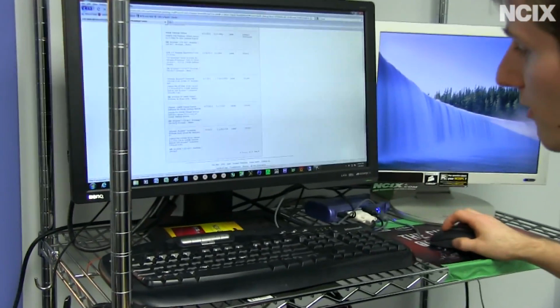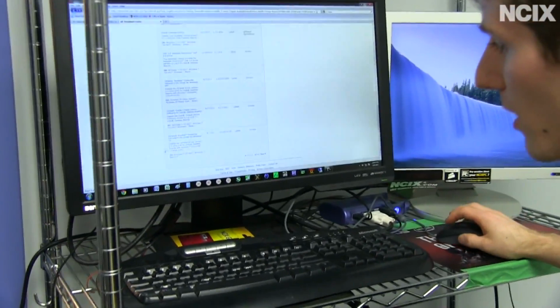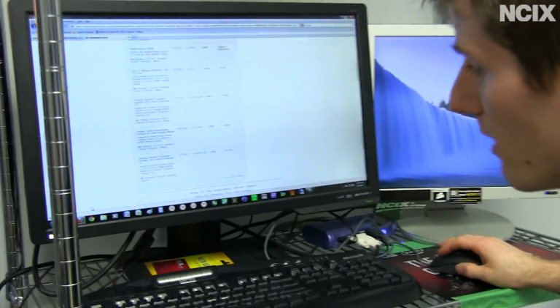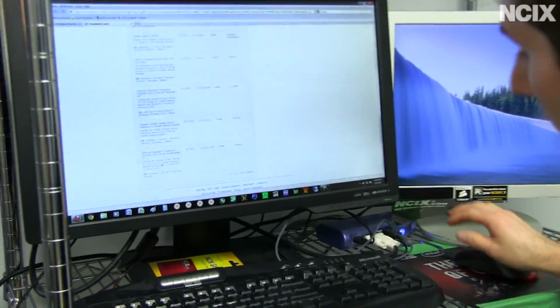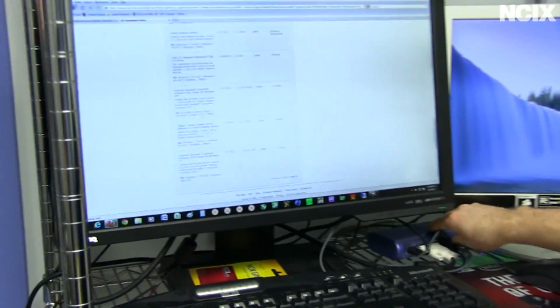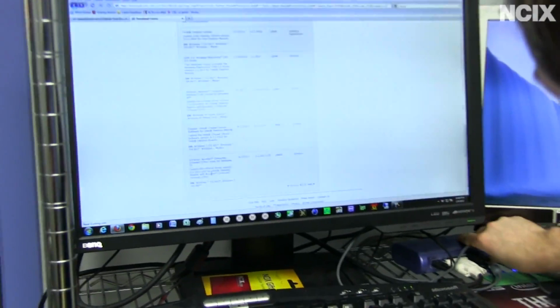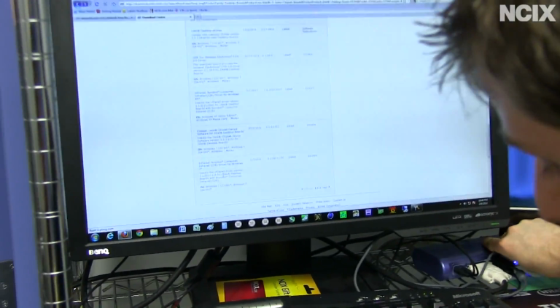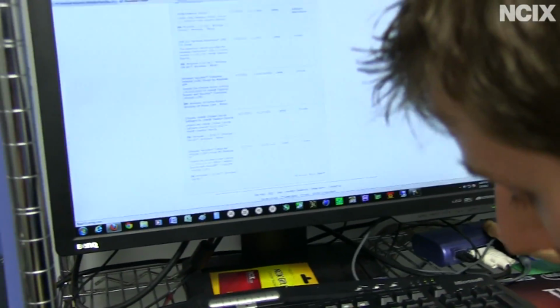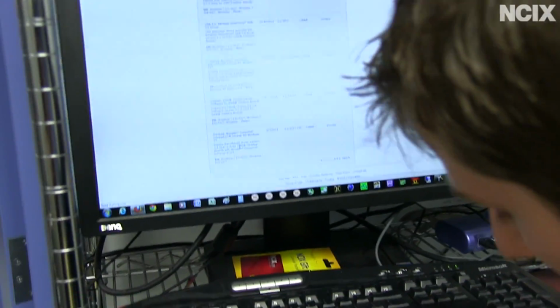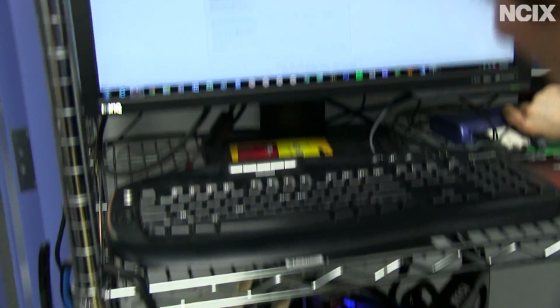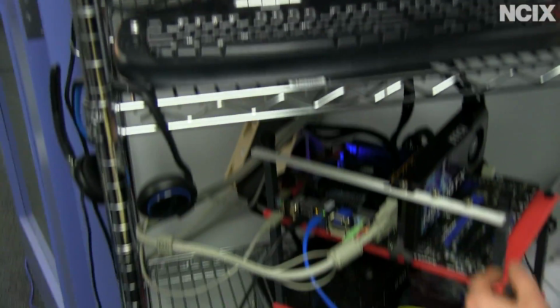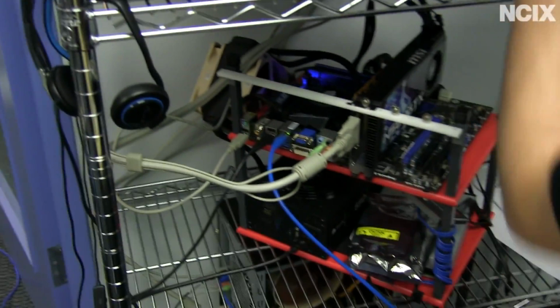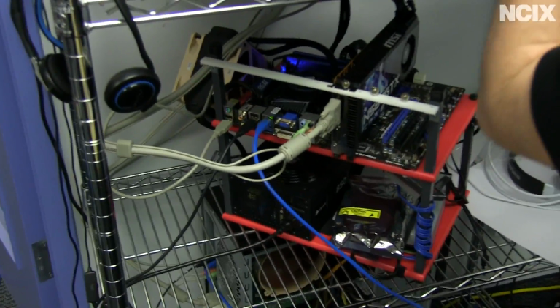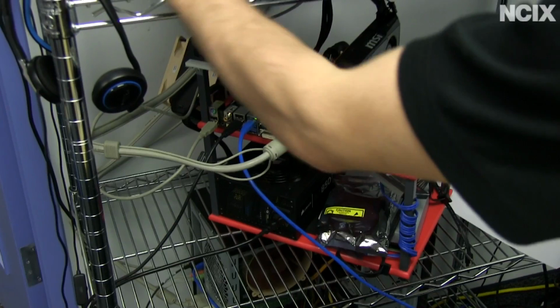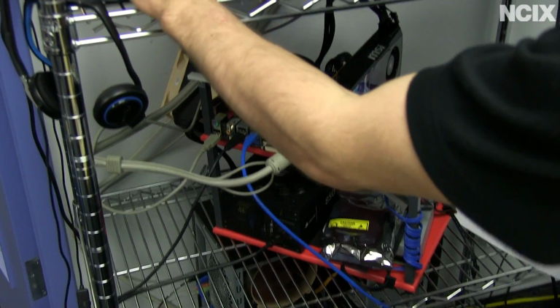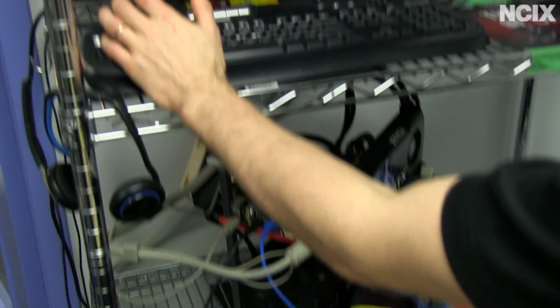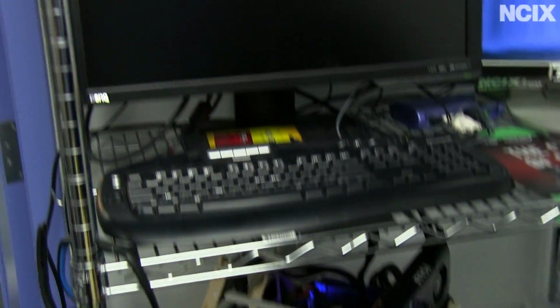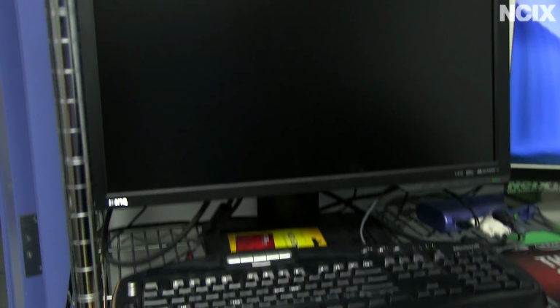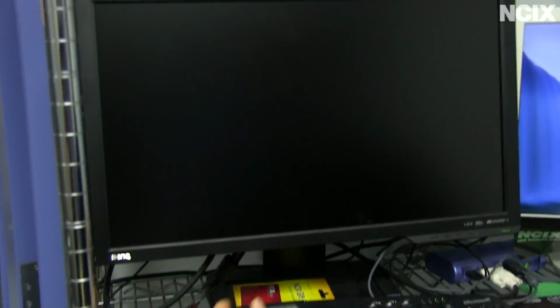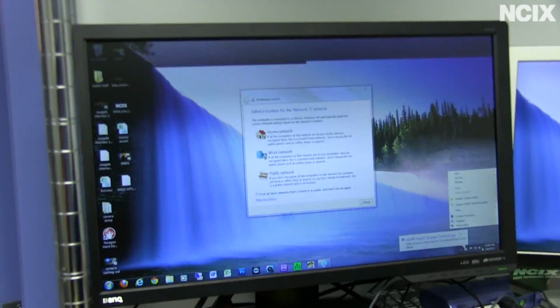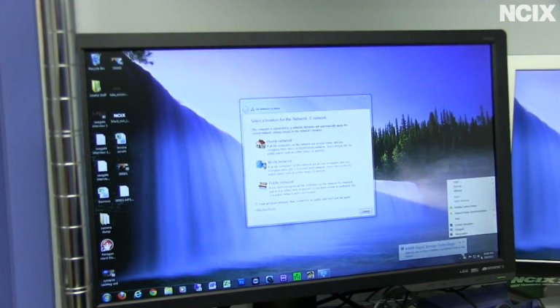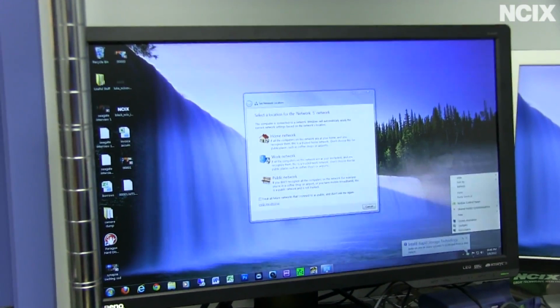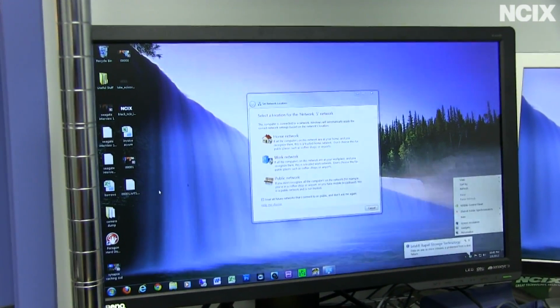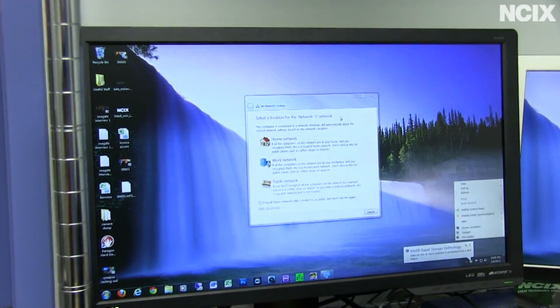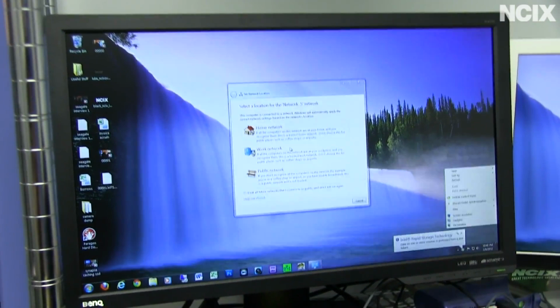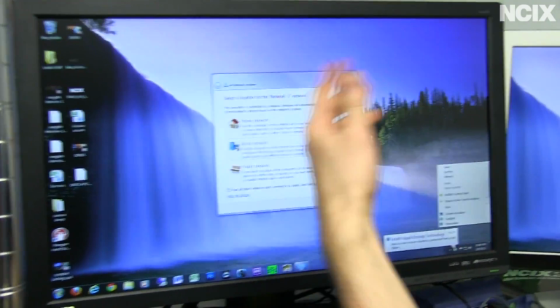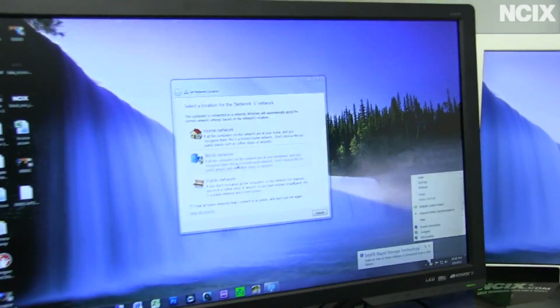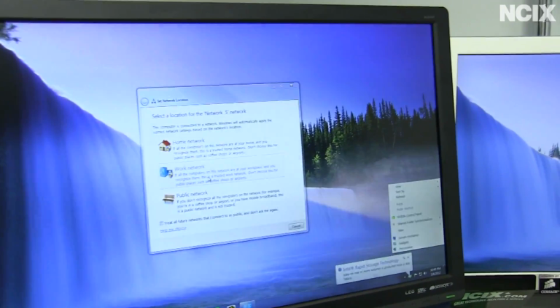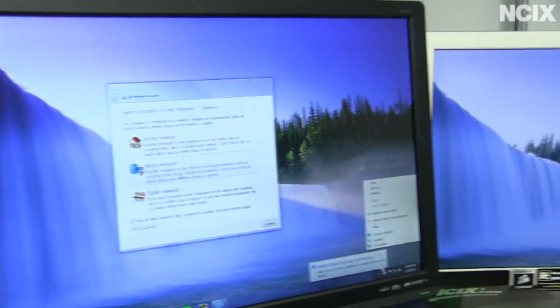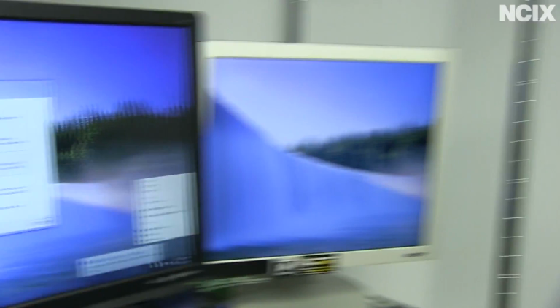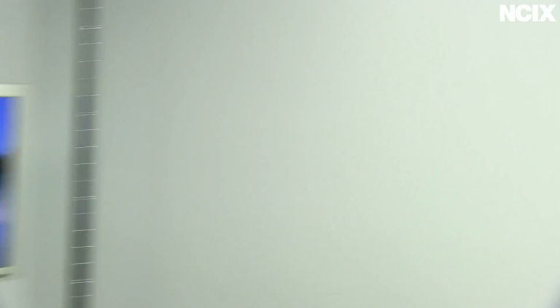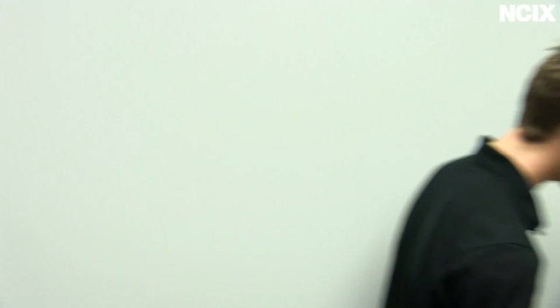There we go. And then if we switch over to our video editing machine, which is down there, we can see that we're also connected to a network here.